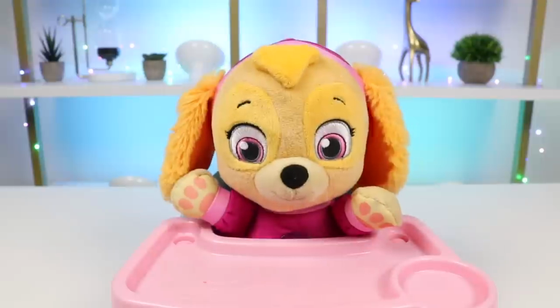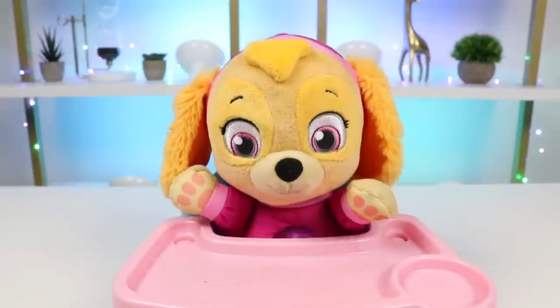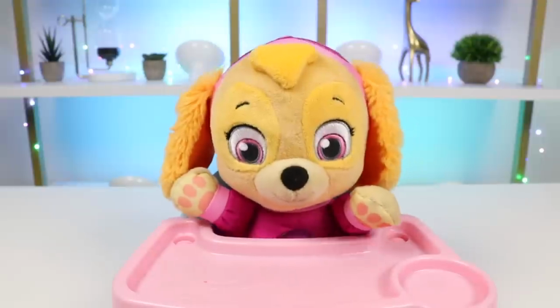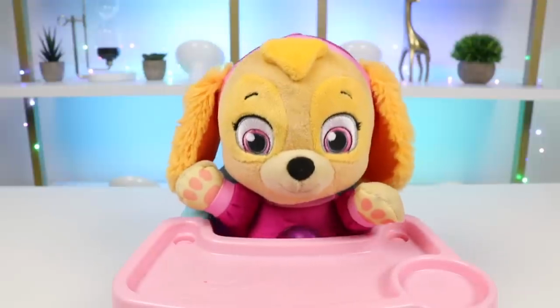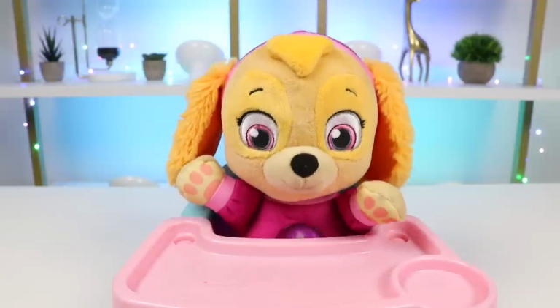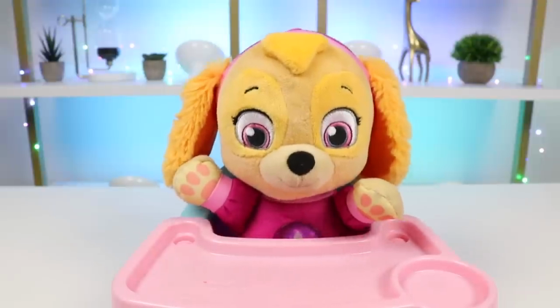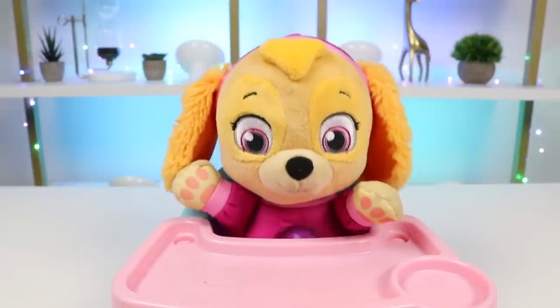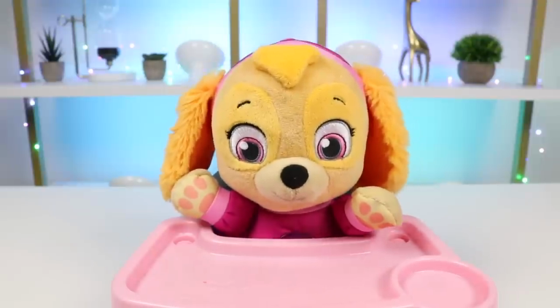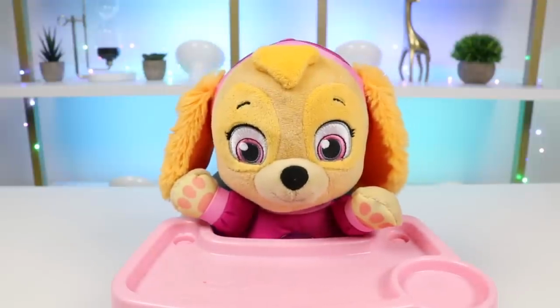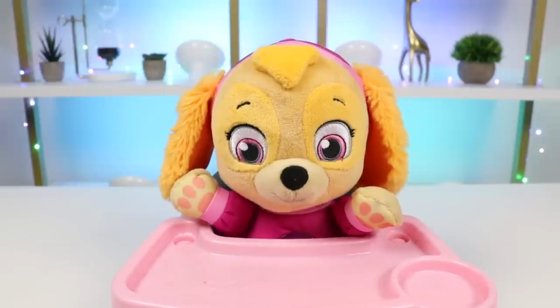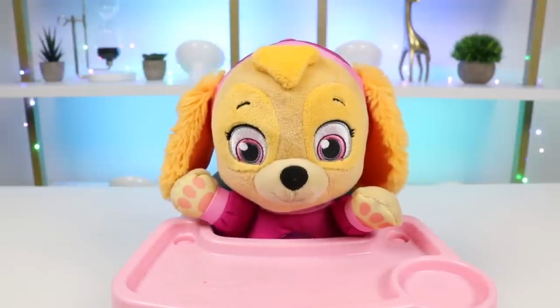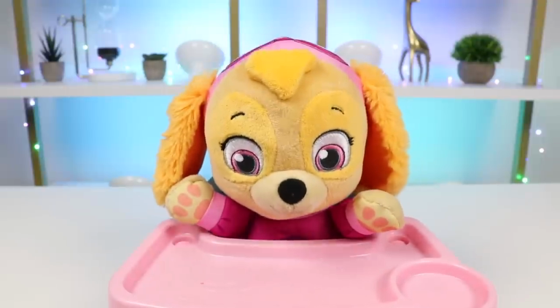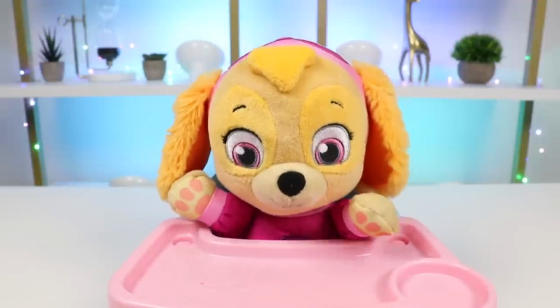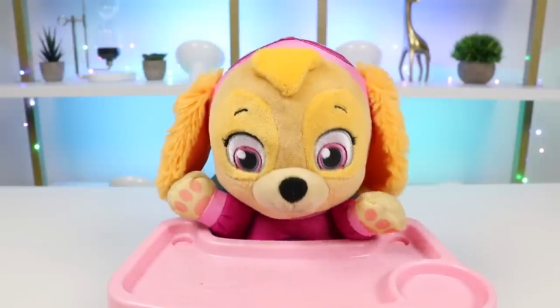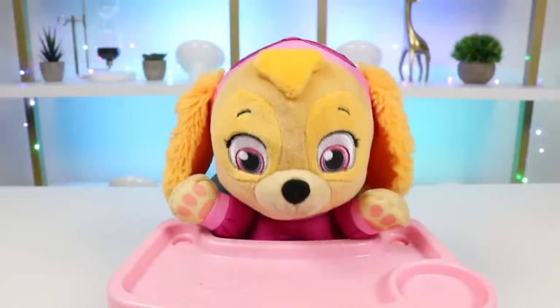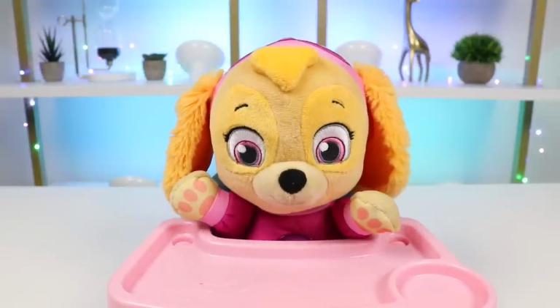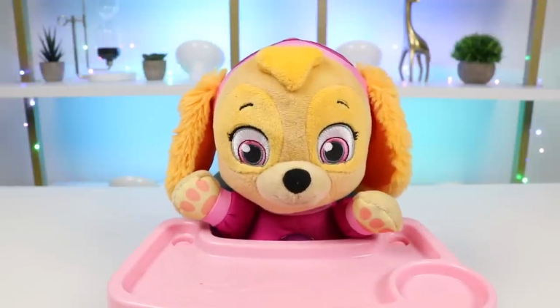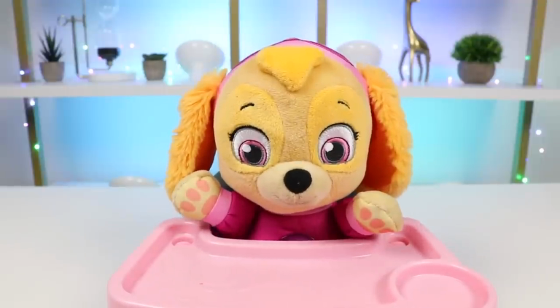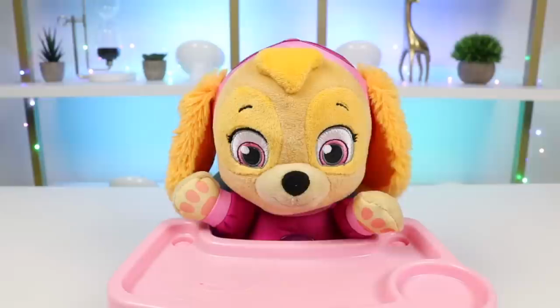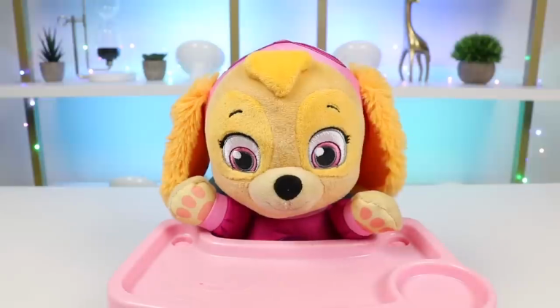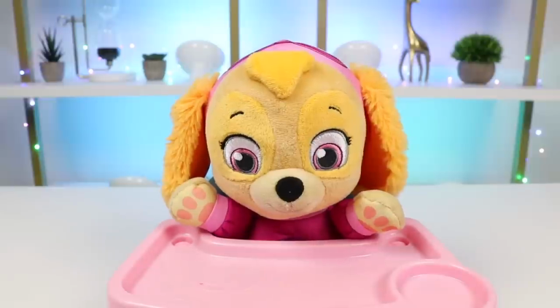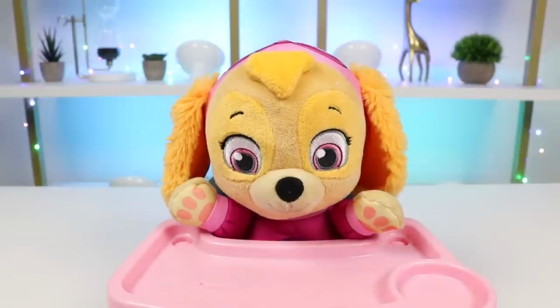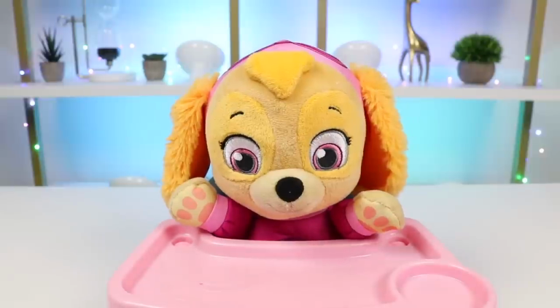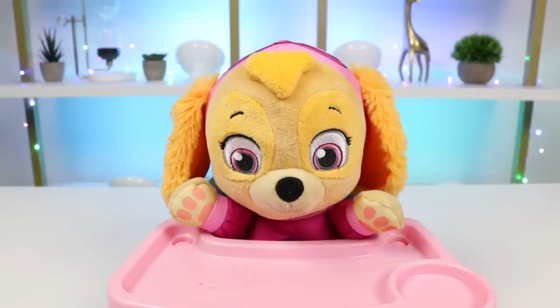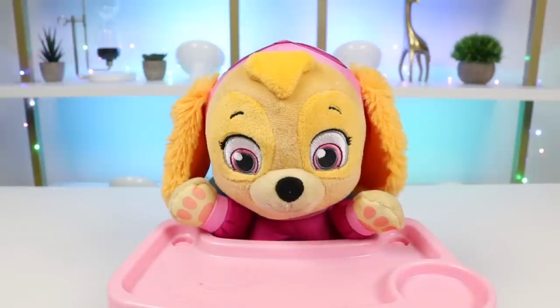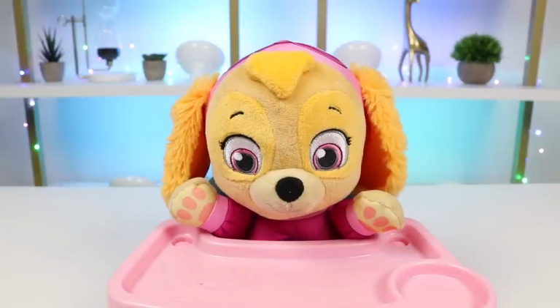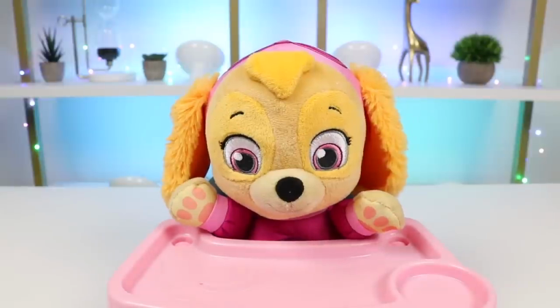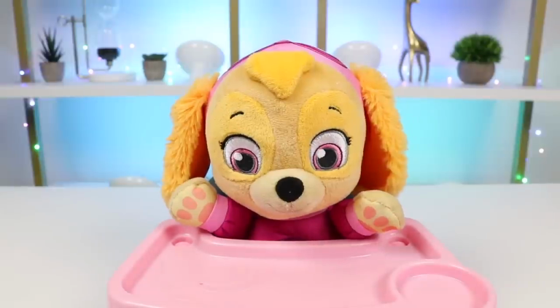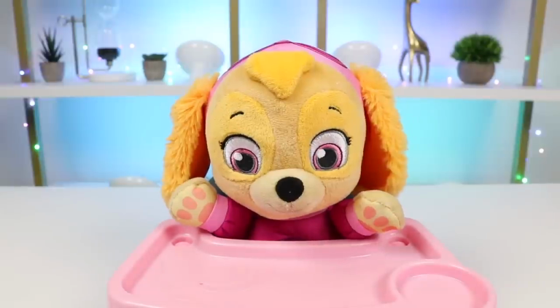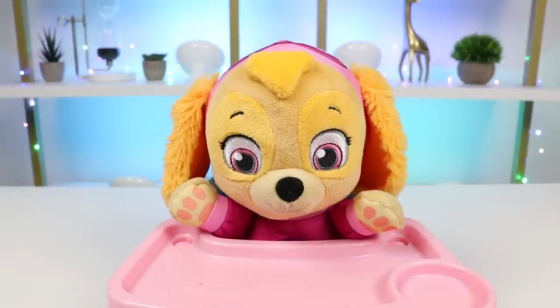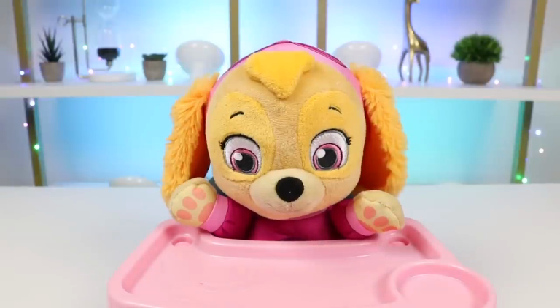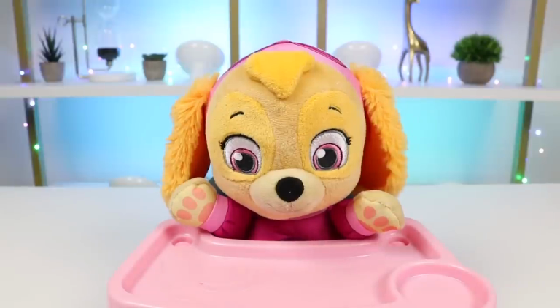And eggs! And bacon! Ooh, sausages! That sounds like a great idea! Why don't you go play and I'll whip that up? Okay, thank you!